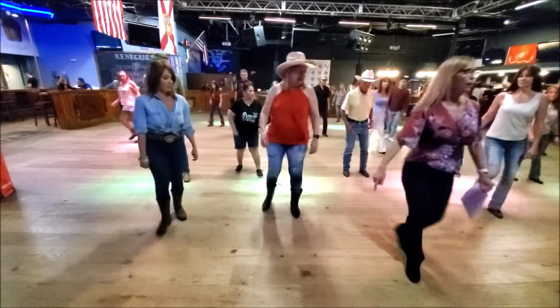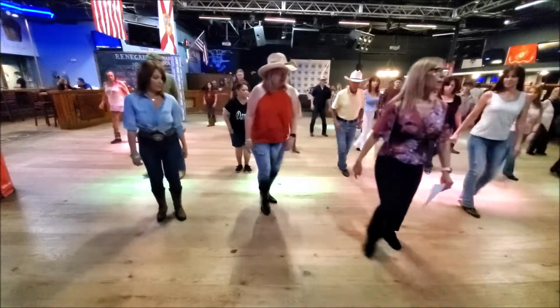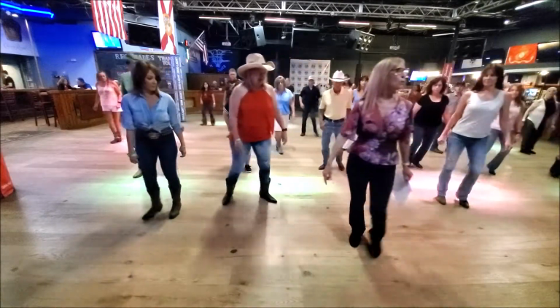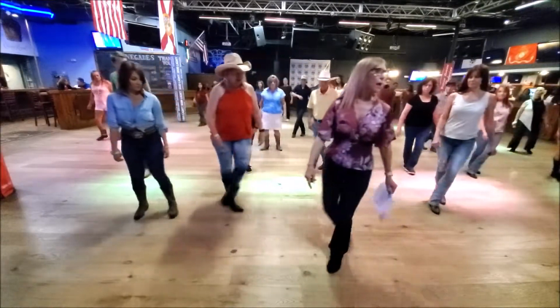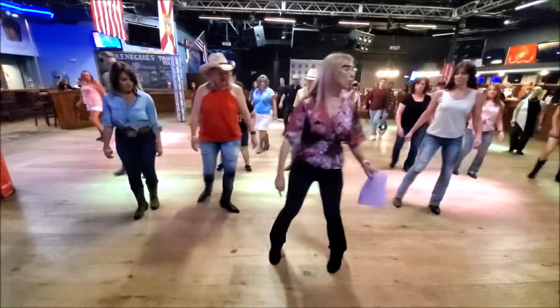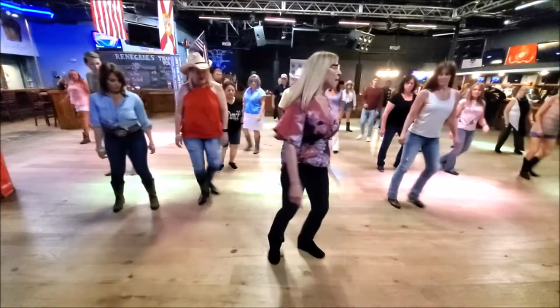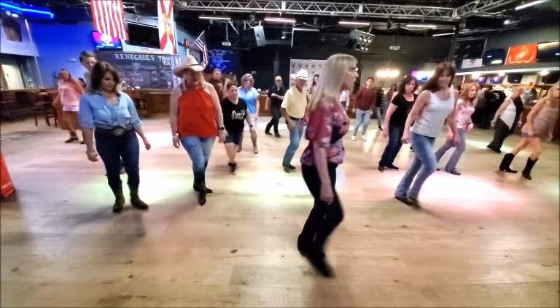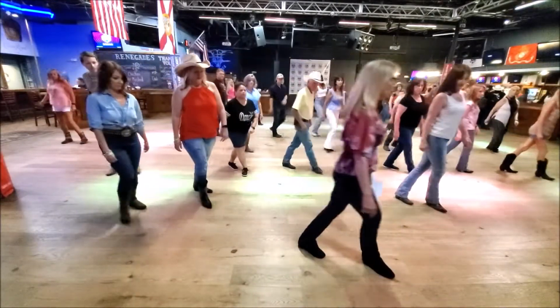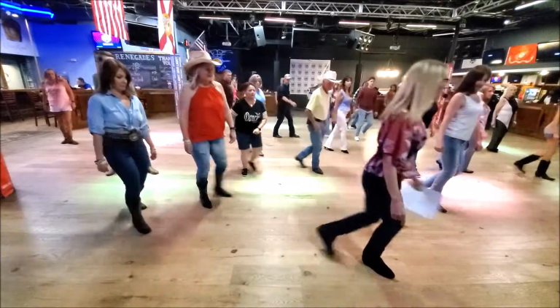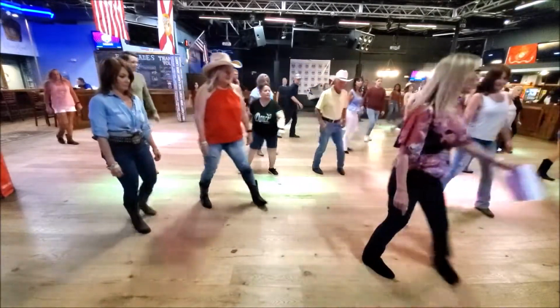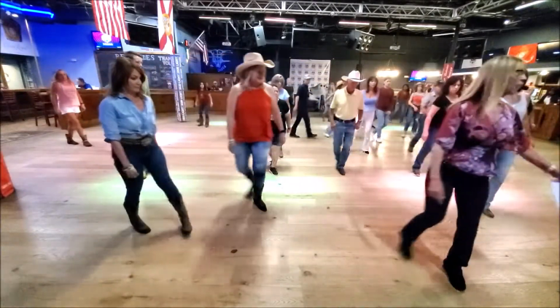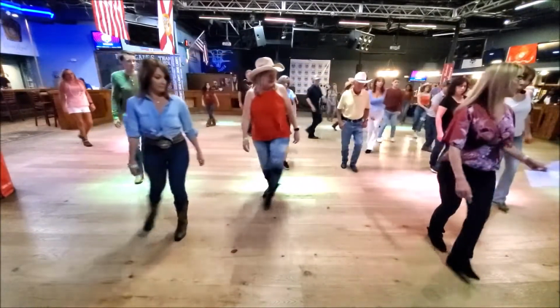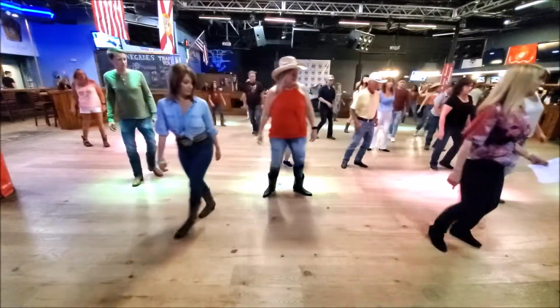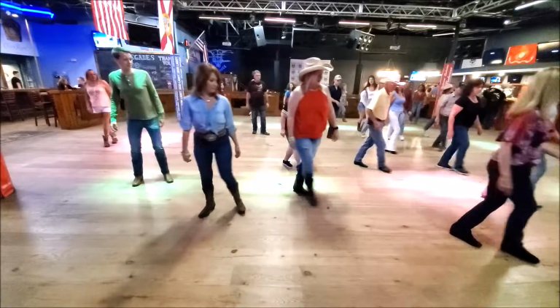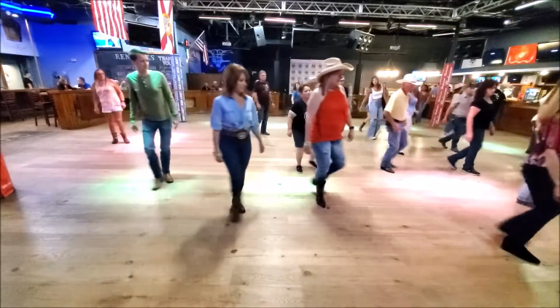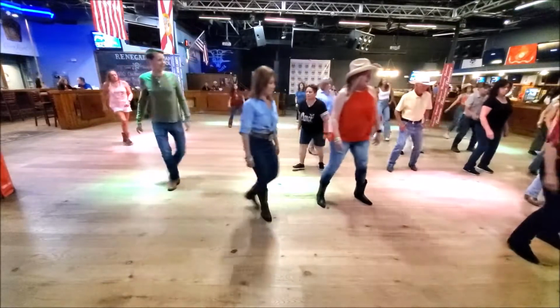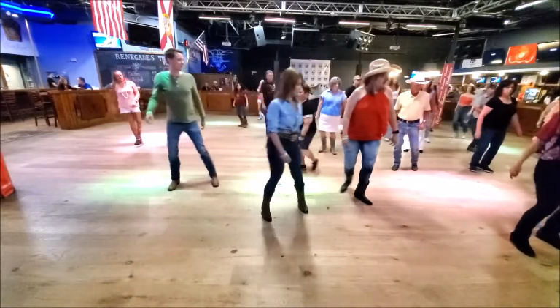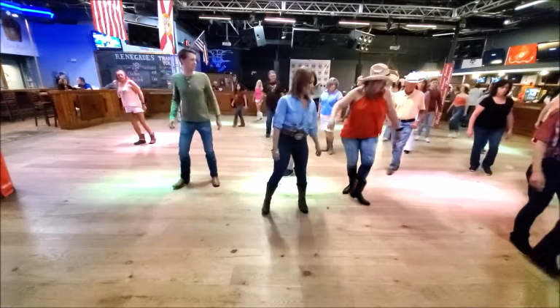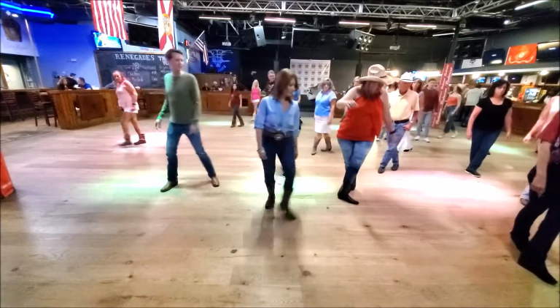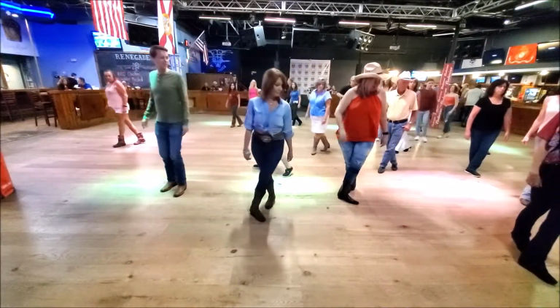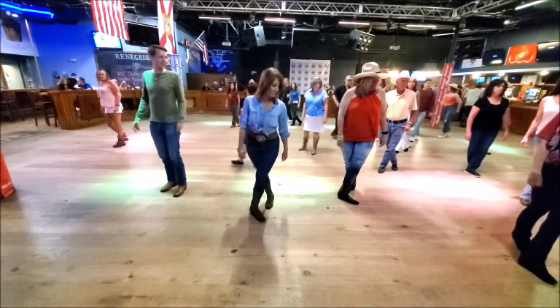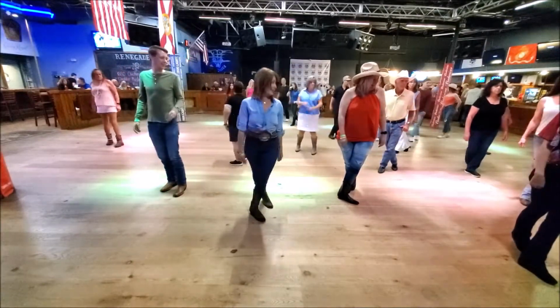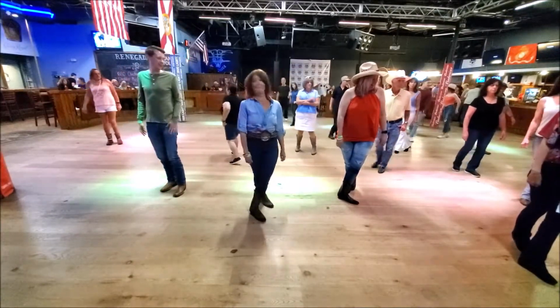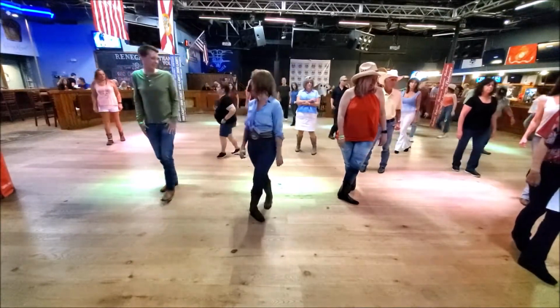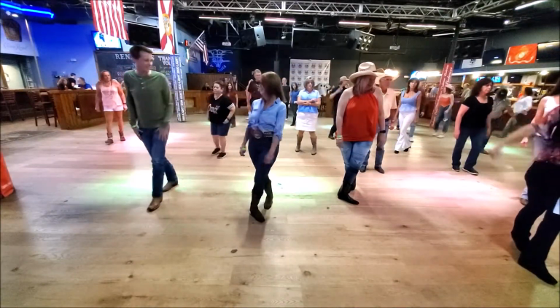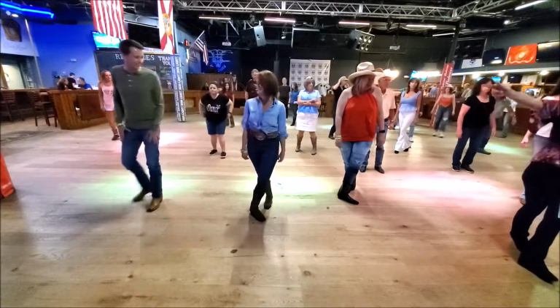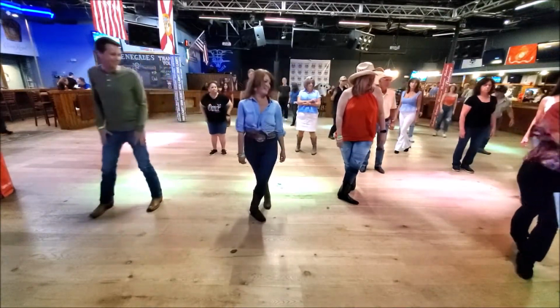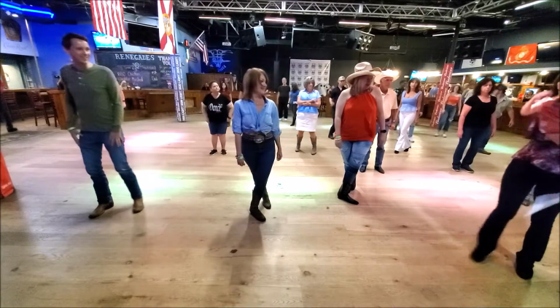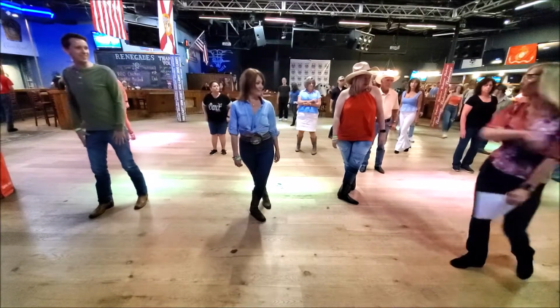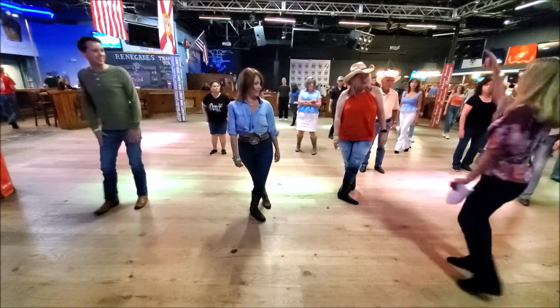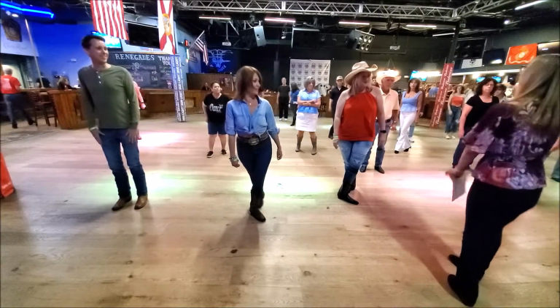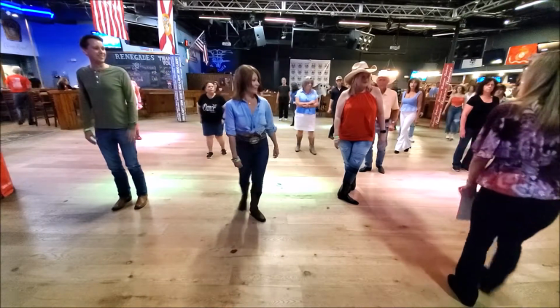1 and 2 and 3 and 4, 5 and 6 and 7 and 8. We're rocking that way, we're weaving this way, we're weaving back and forth.